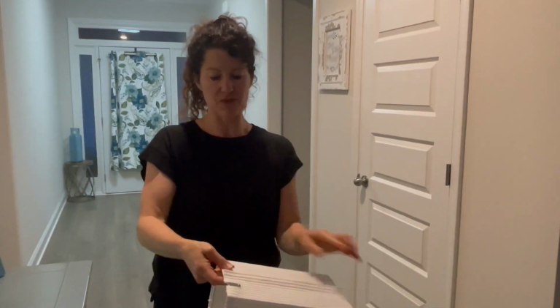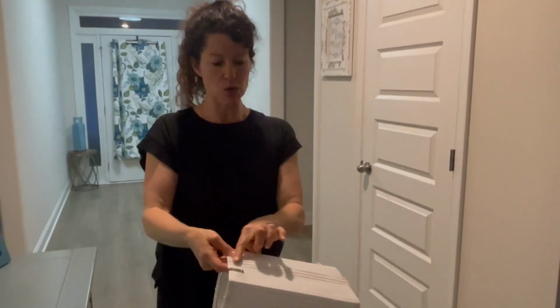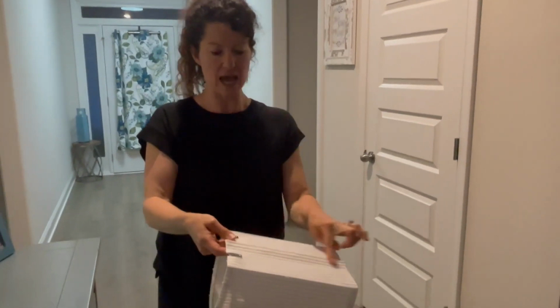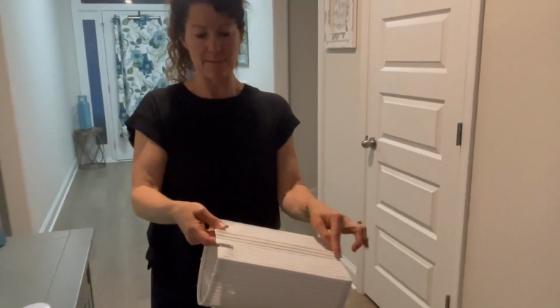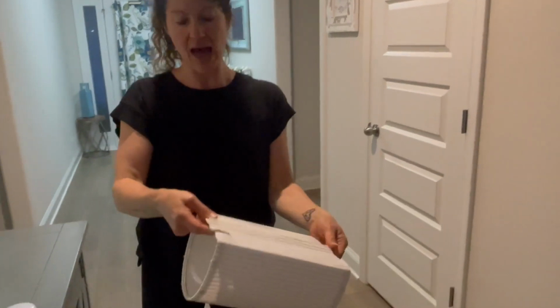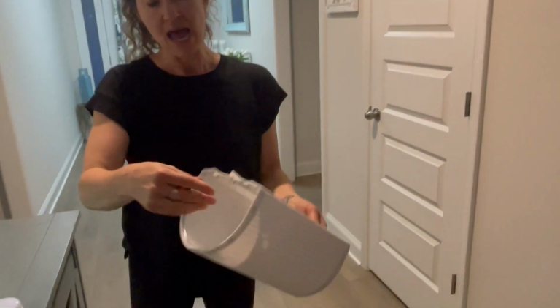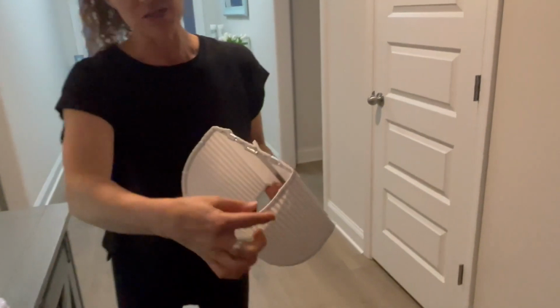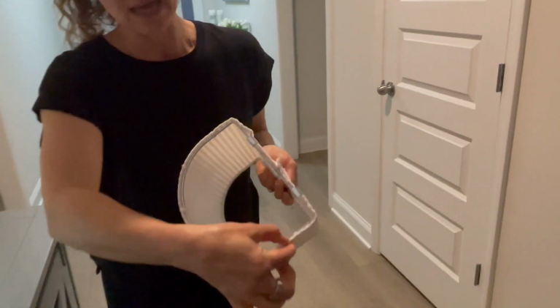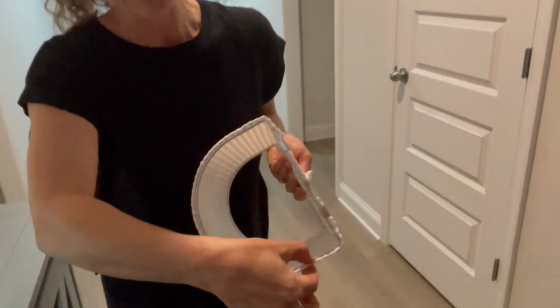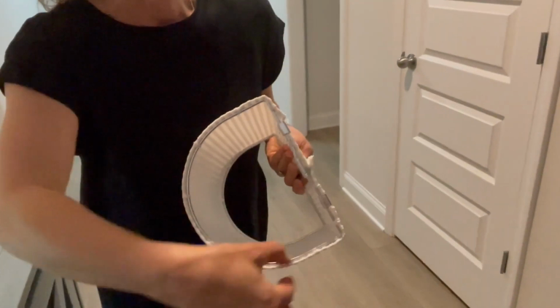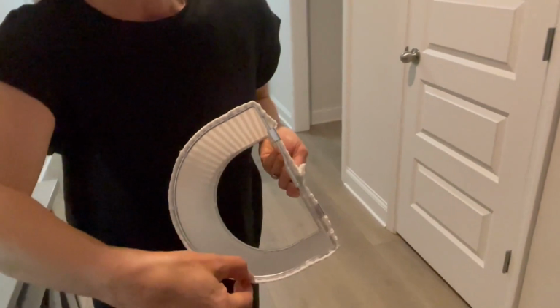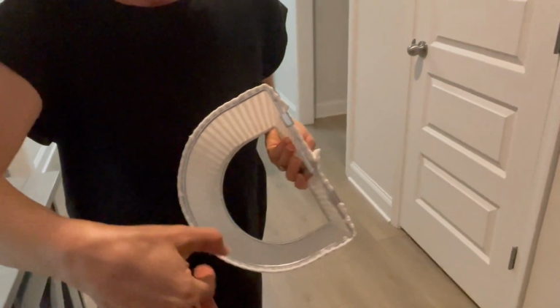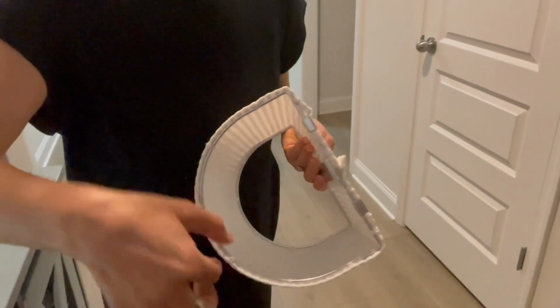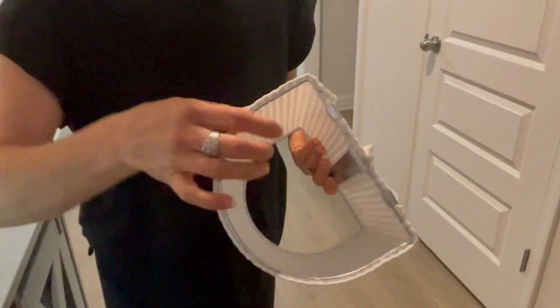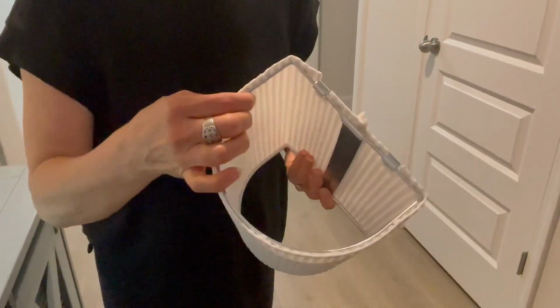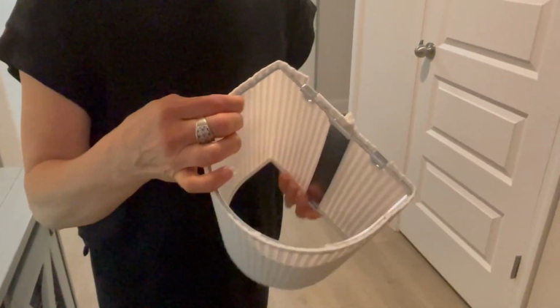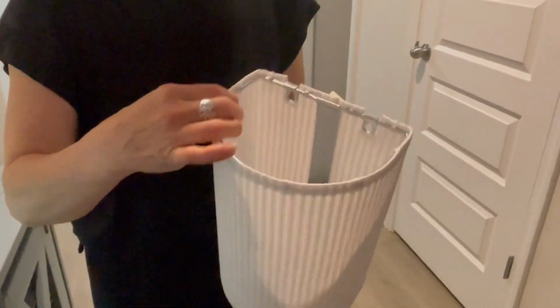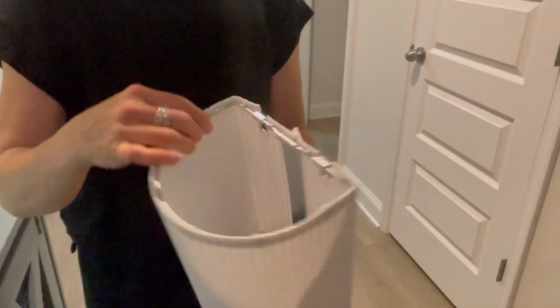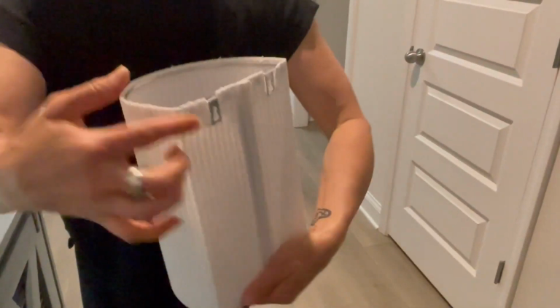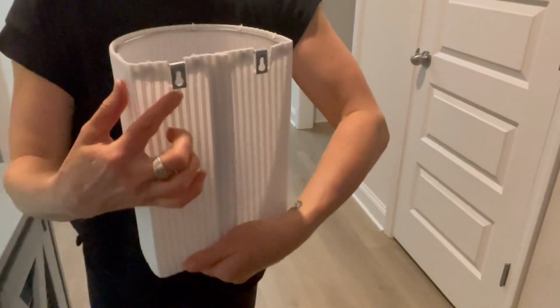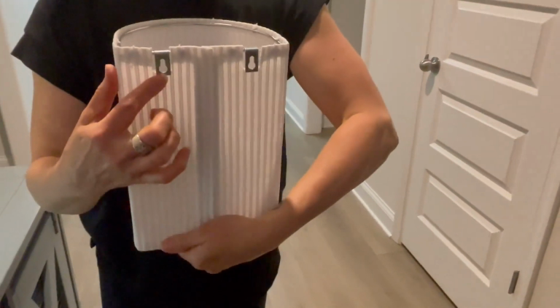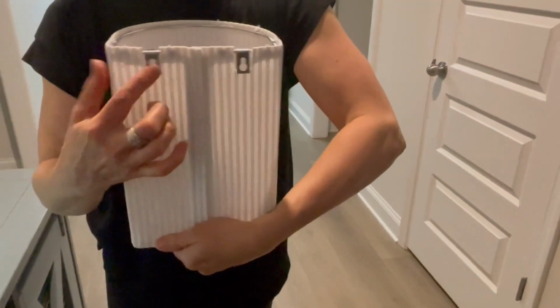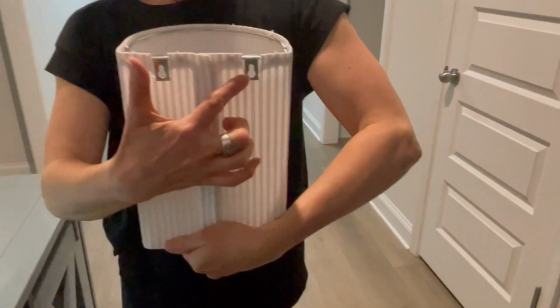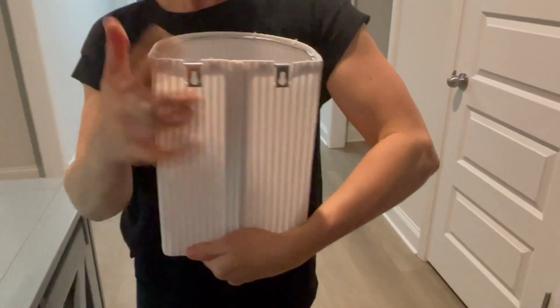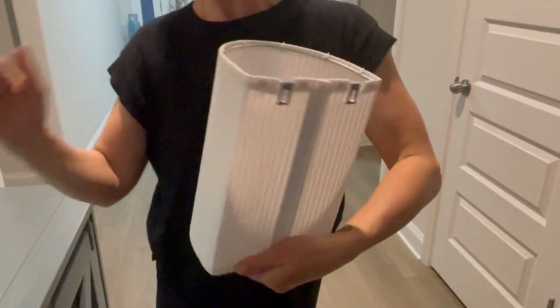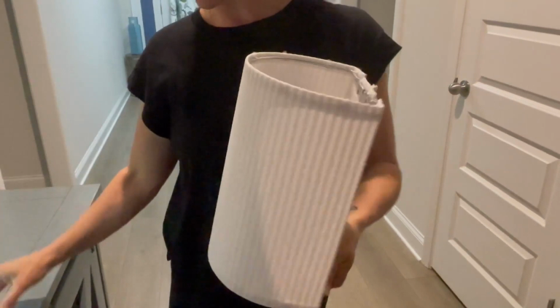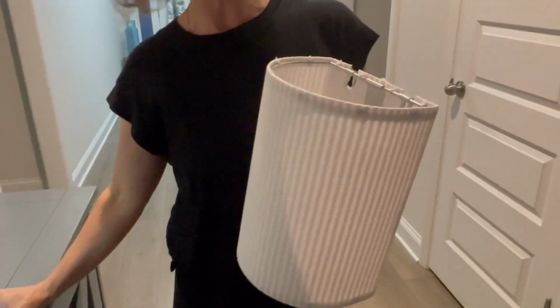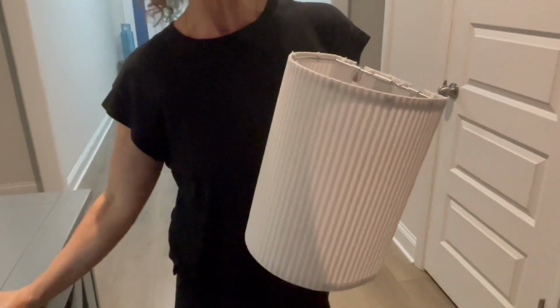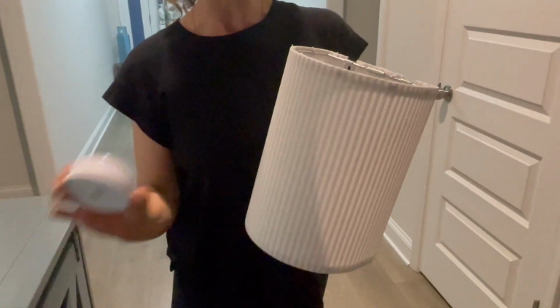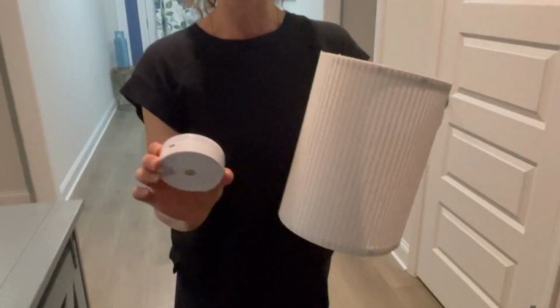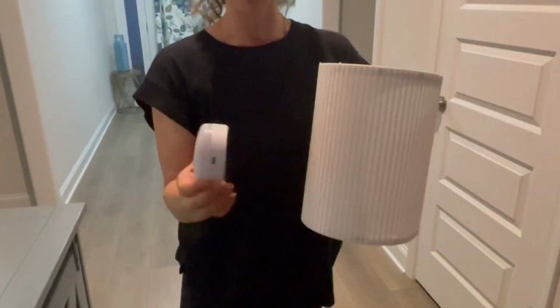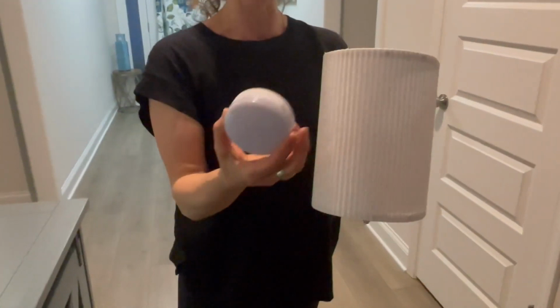It velcros at the back, as well as snaps onto the metal frame. And these are your places for hanging it. We're going to hang it in a second — I want to show you what it does.